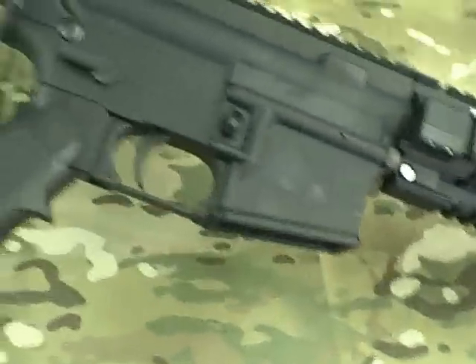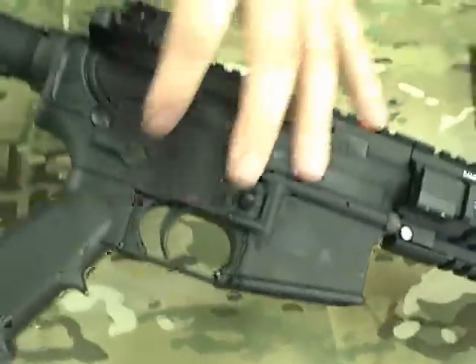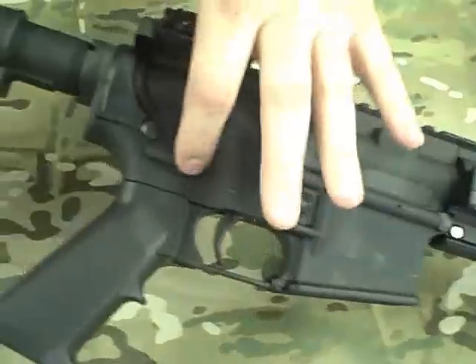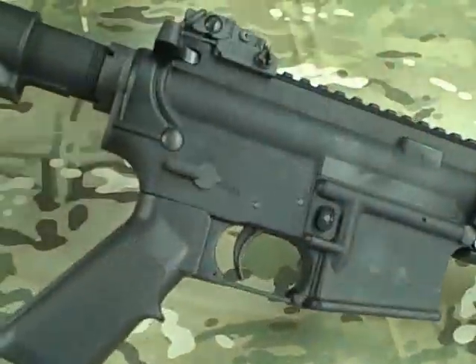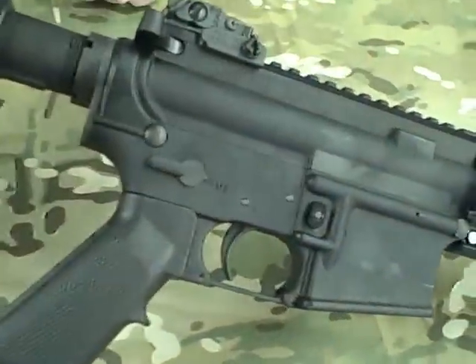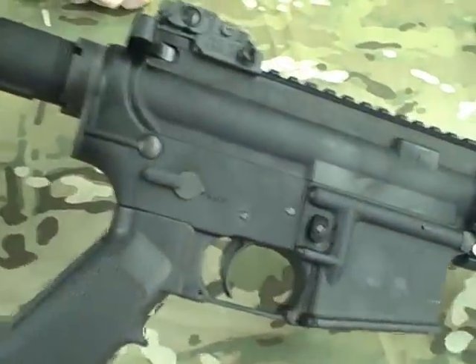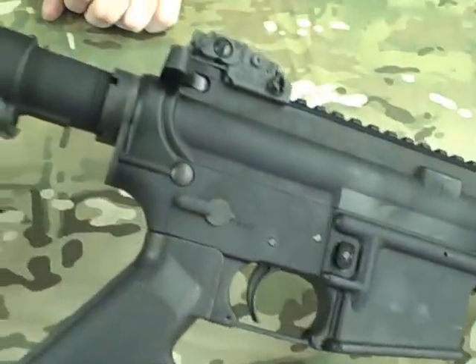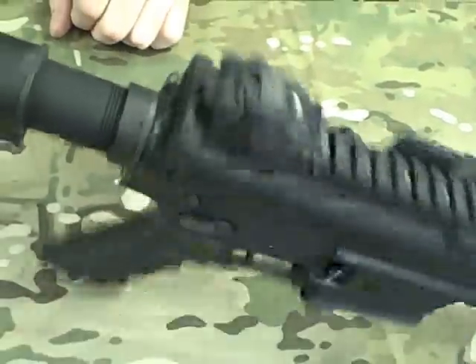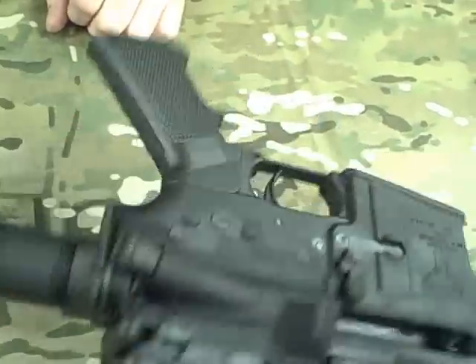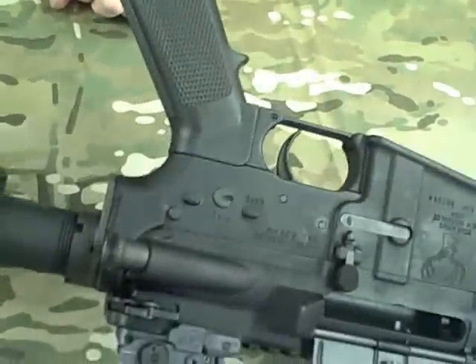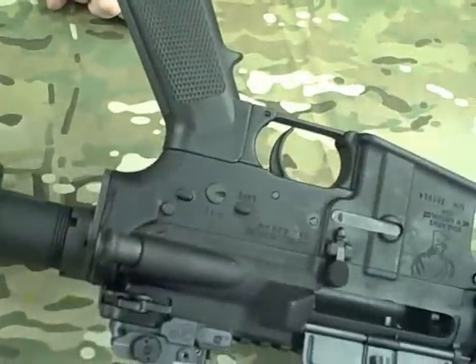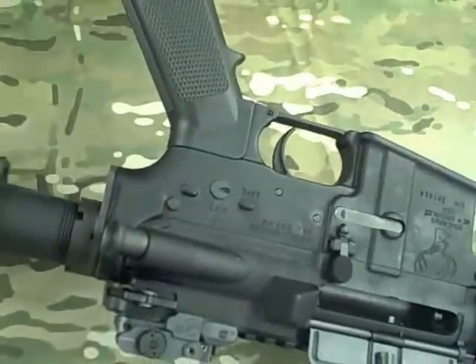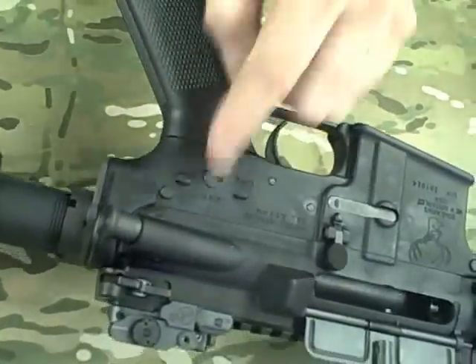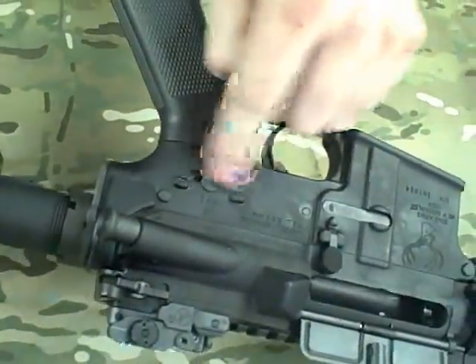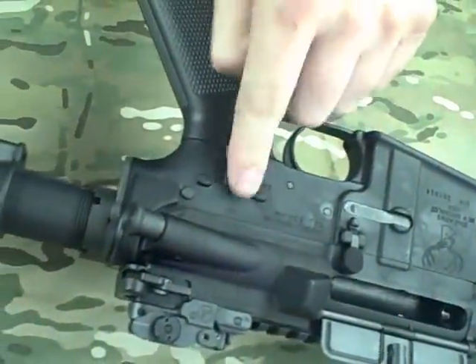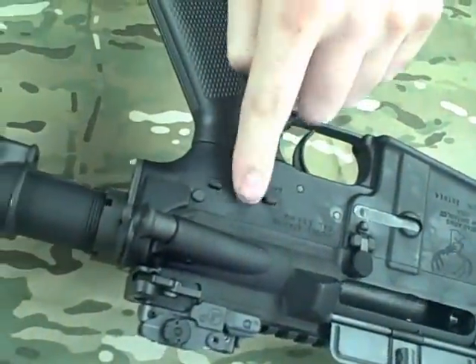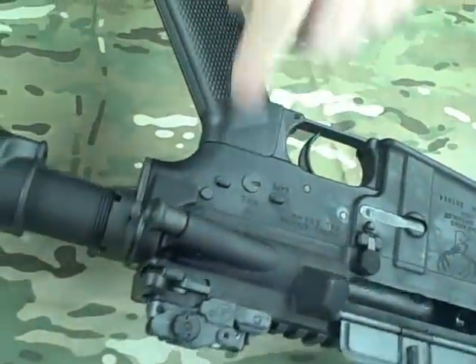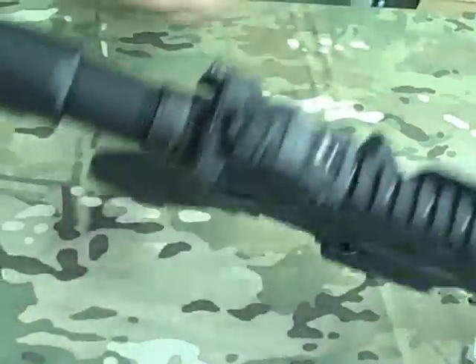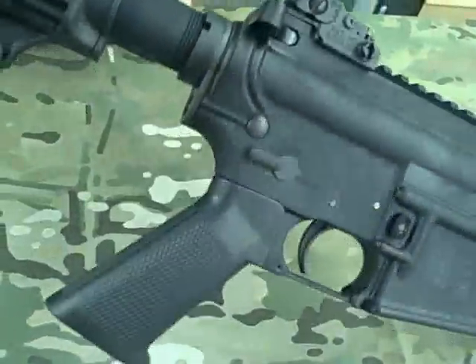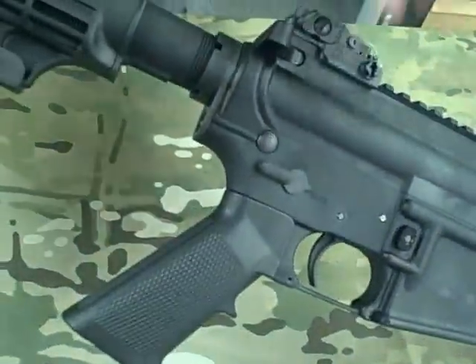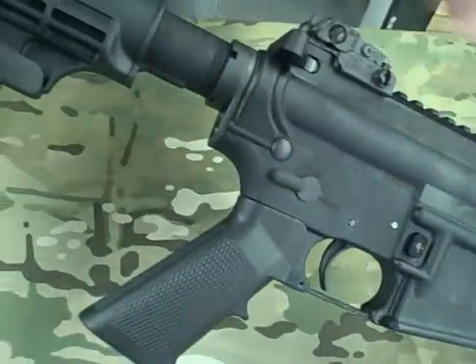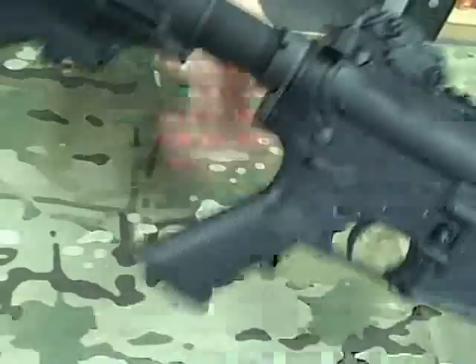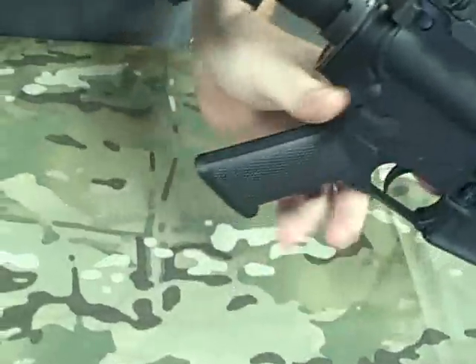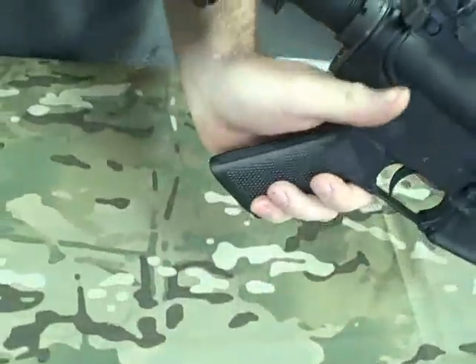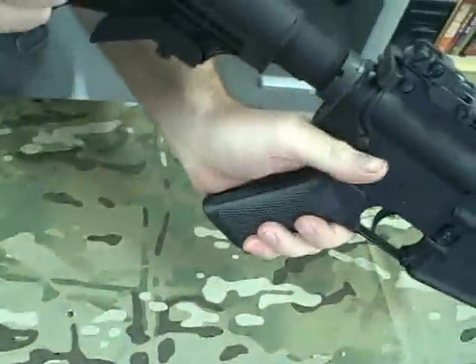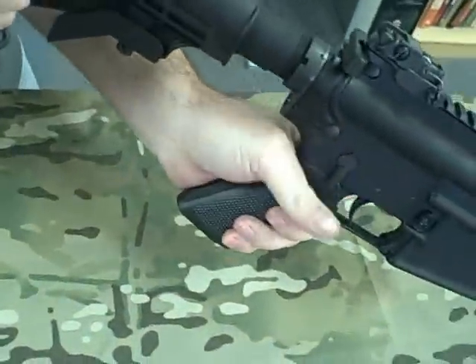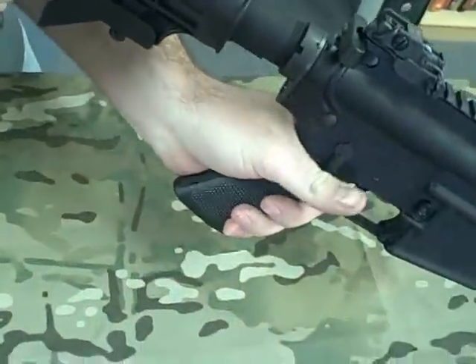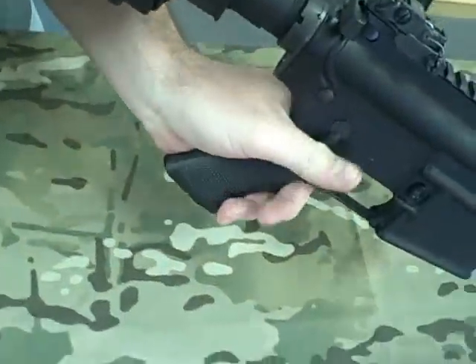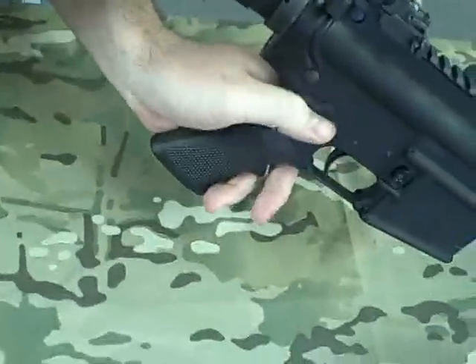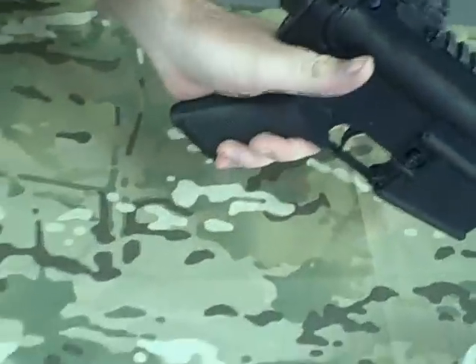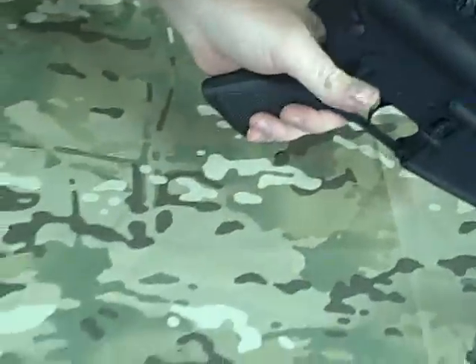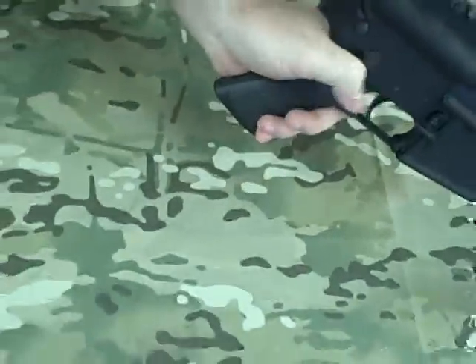They do give you a left-handed only safety on here. If you look at the other side, the lever is usually there, but they put it on this side so as a left-hander you can manipulate it with your thumb right there.